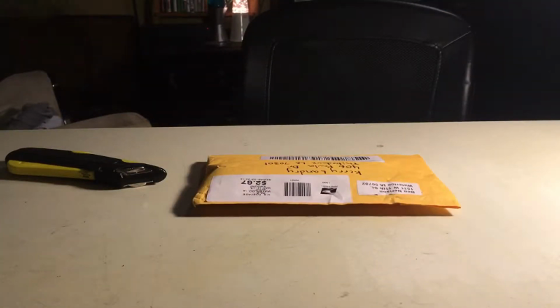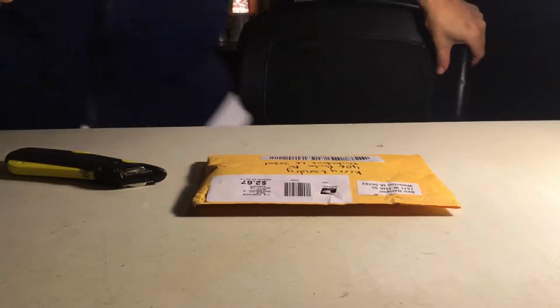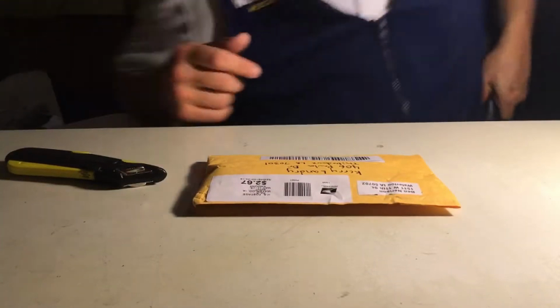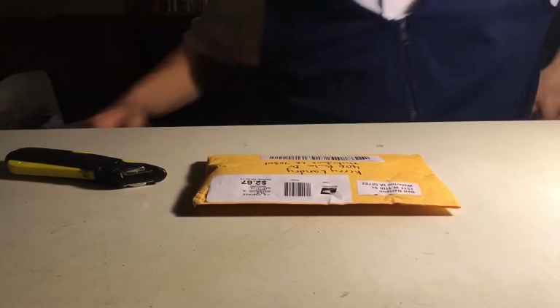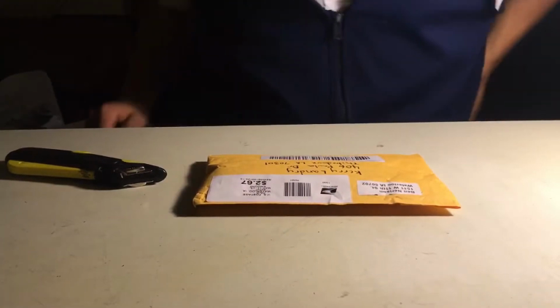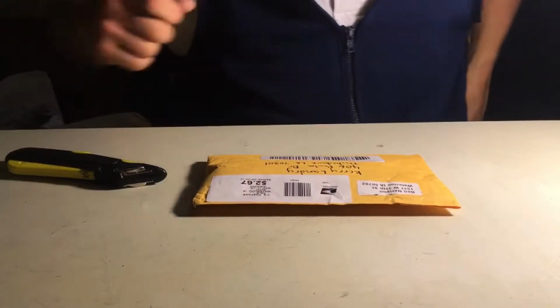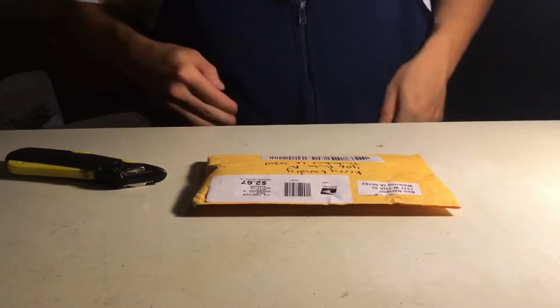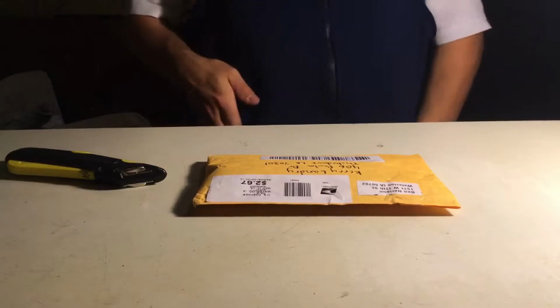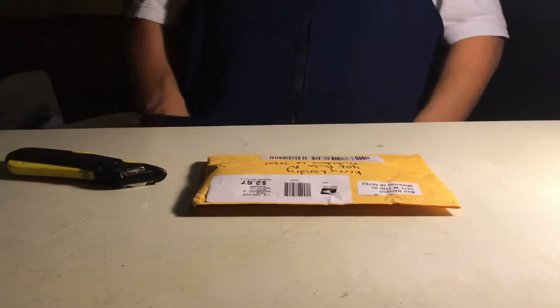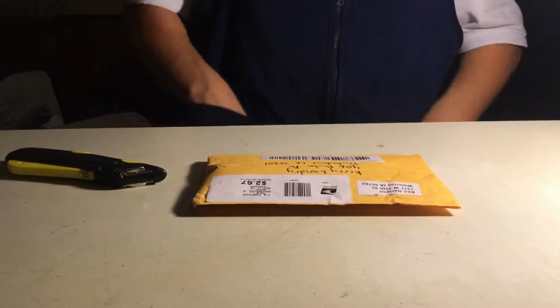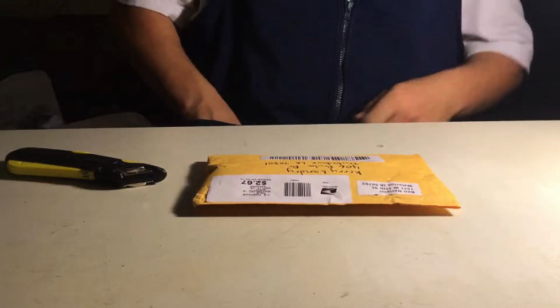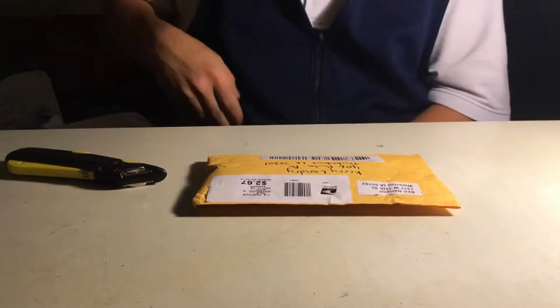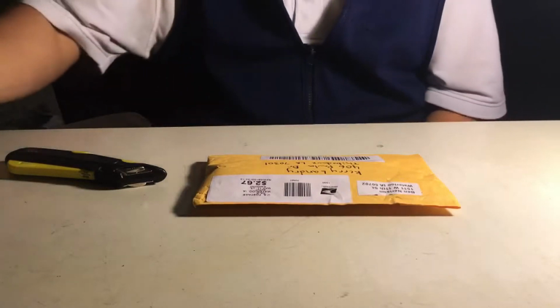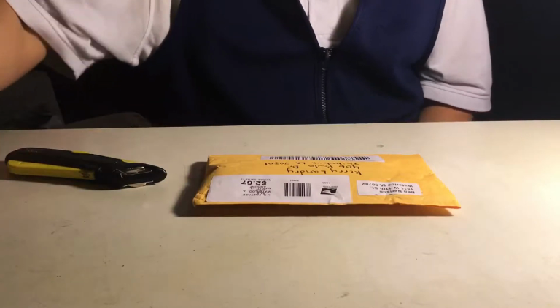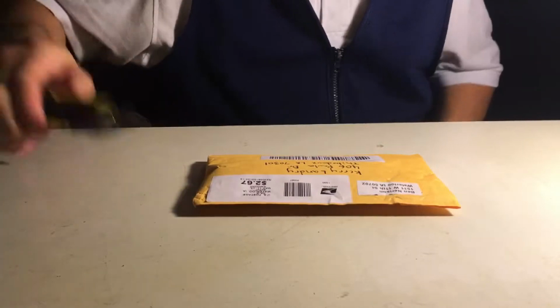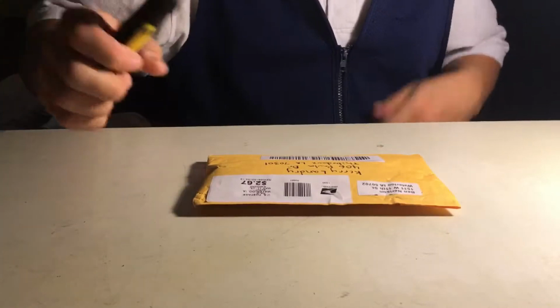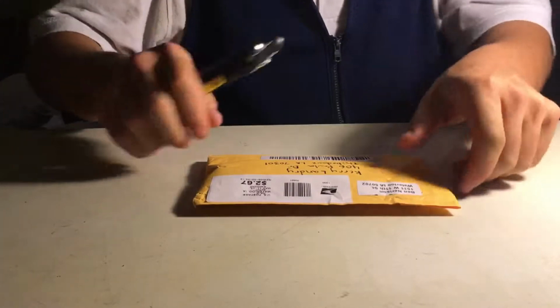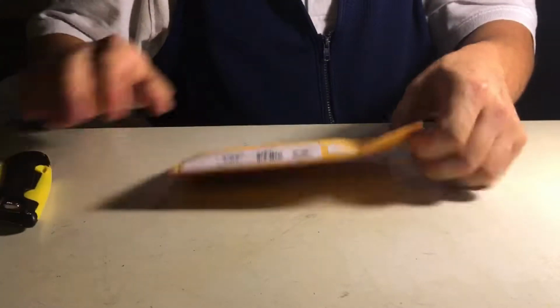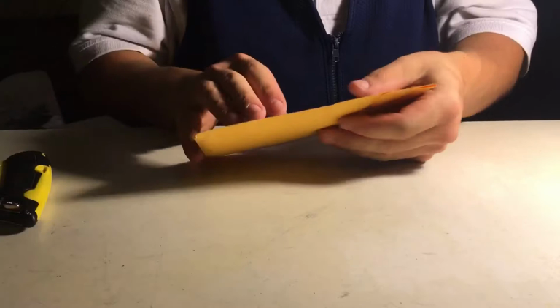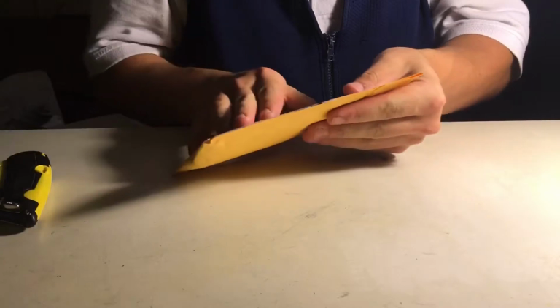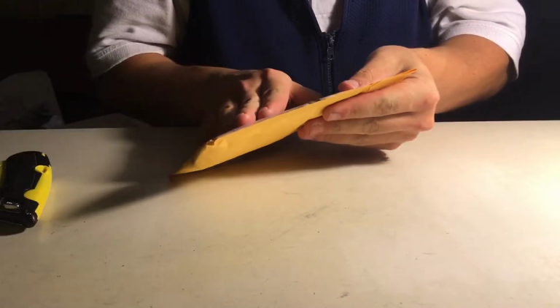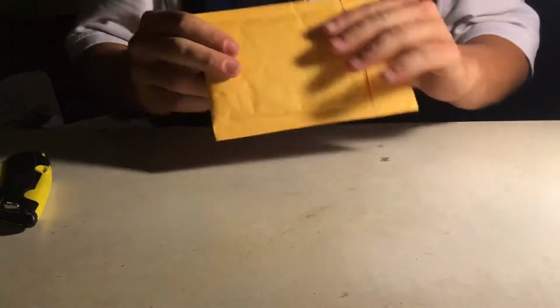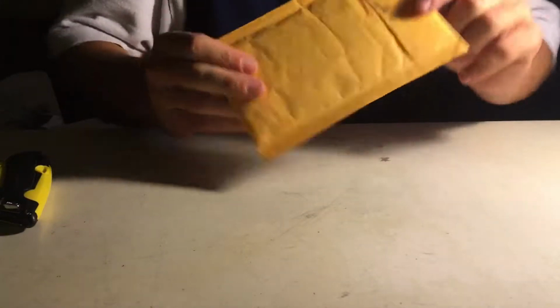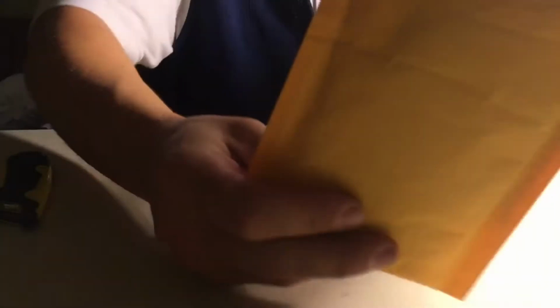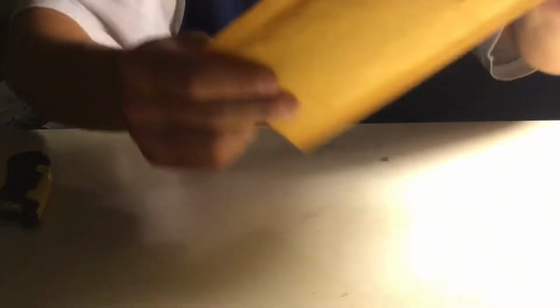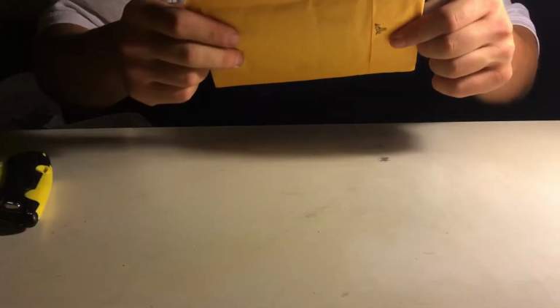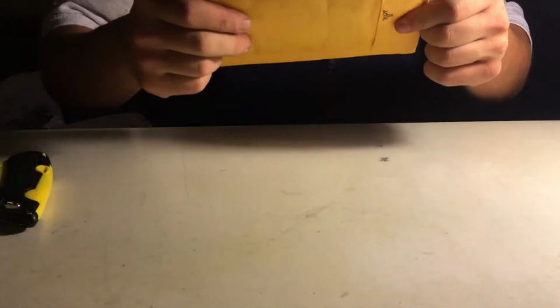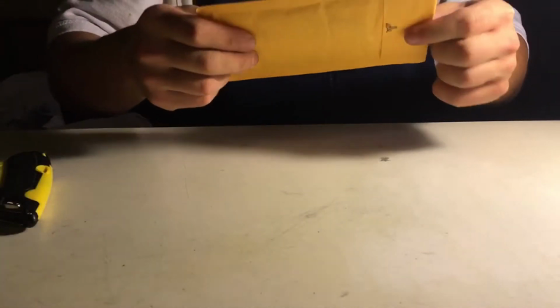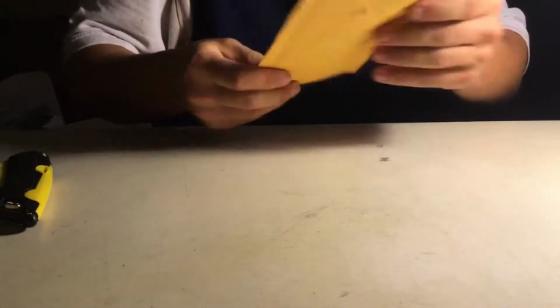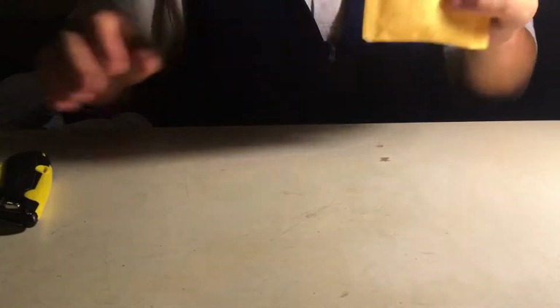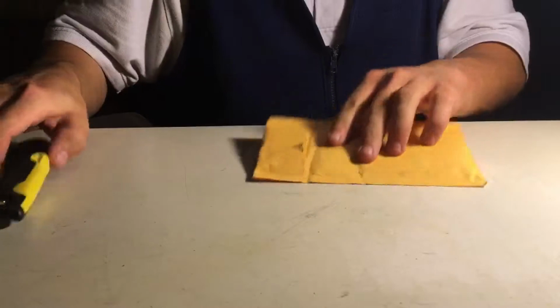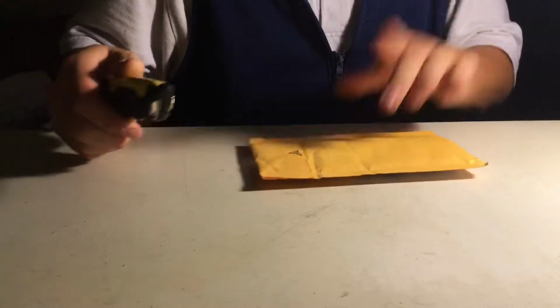Hey, what's up guys, long time no see. I finally got a half decent unboxing video for you guys, so let's get into it. It's an idle fingerboard, you can see right there, from Ben. Let's see what's inside of it.